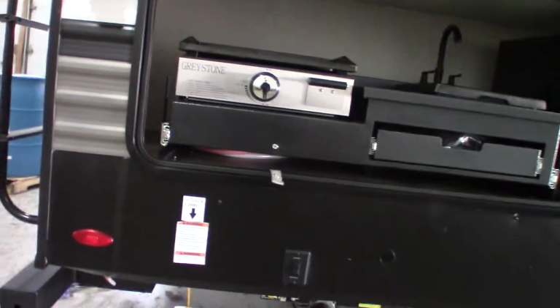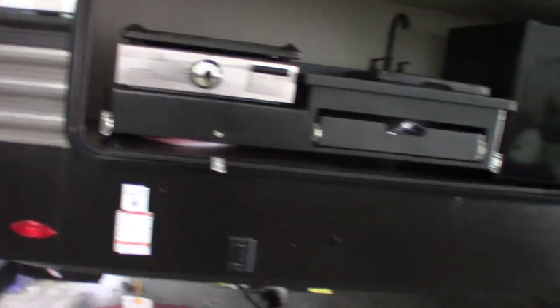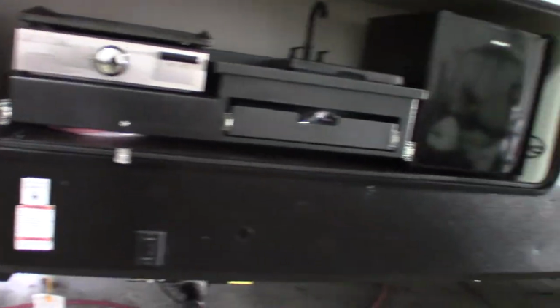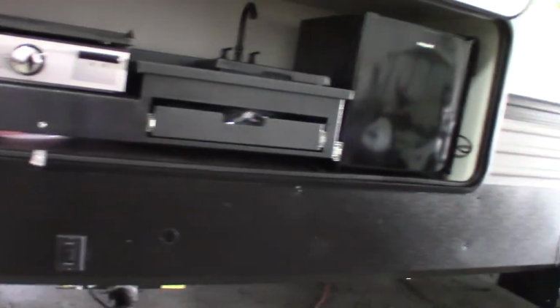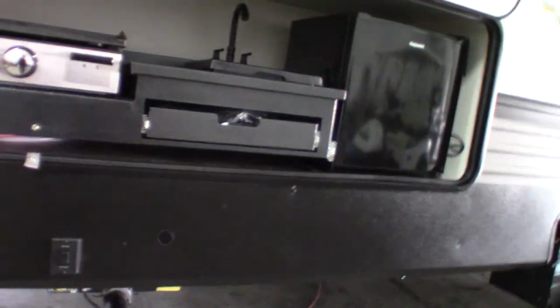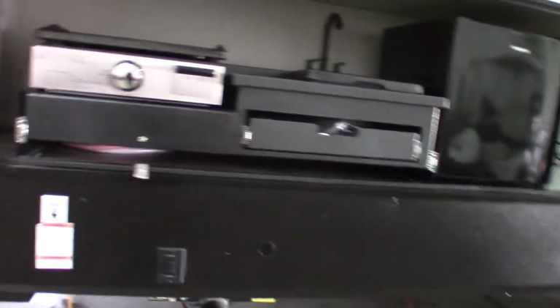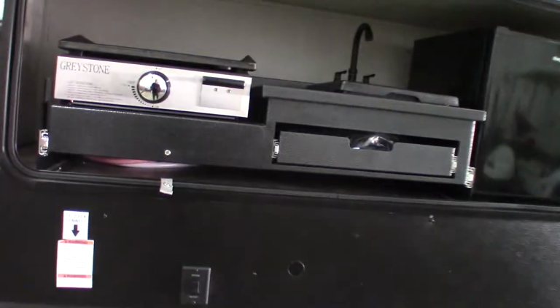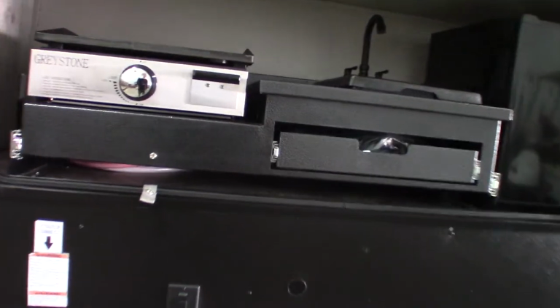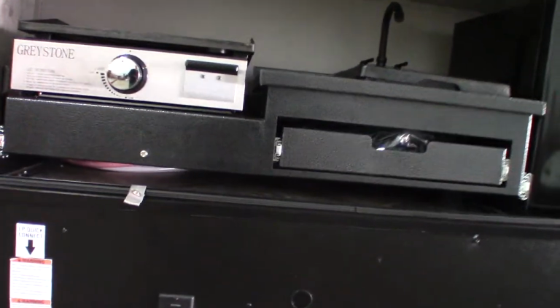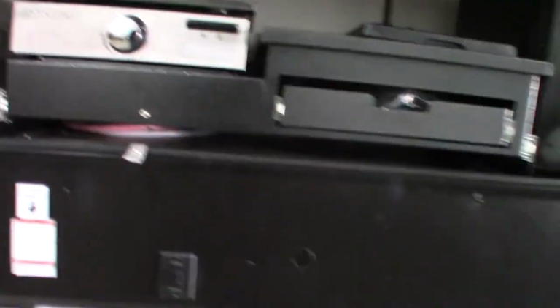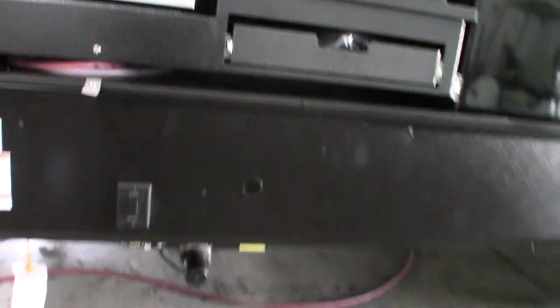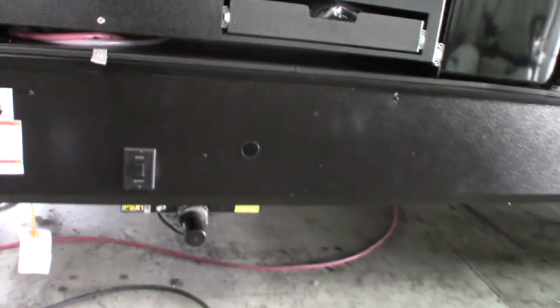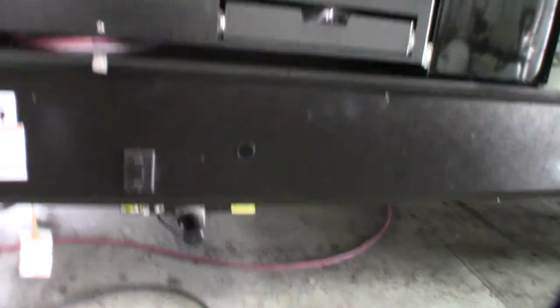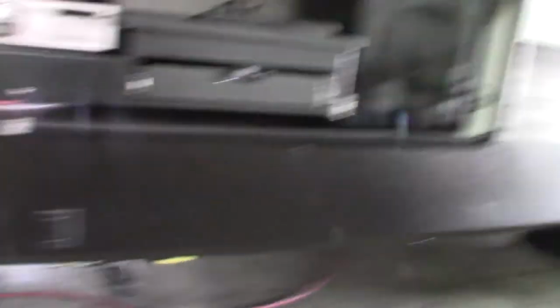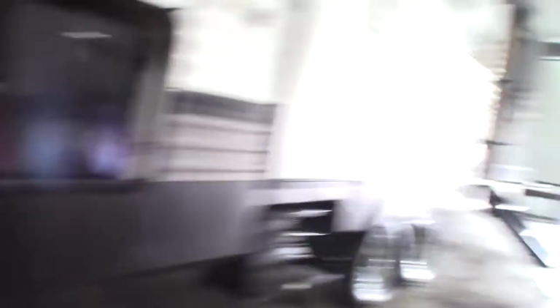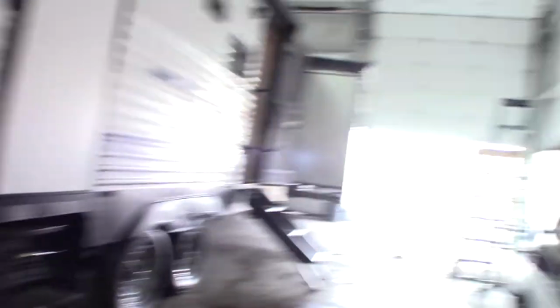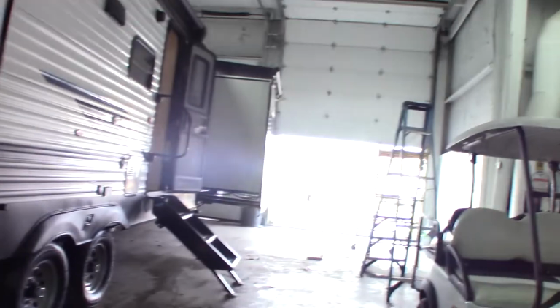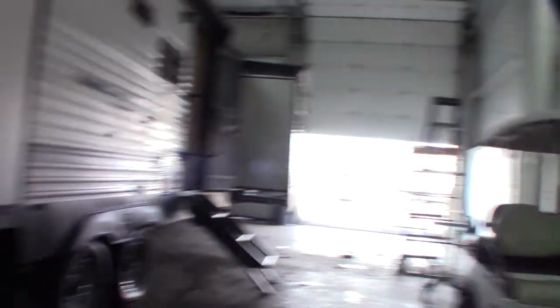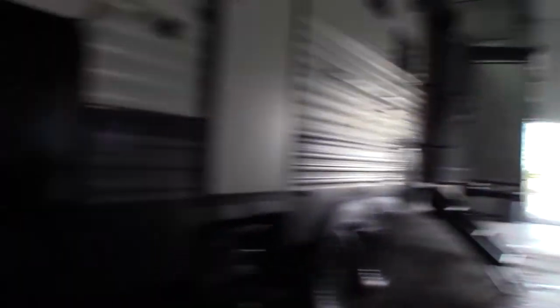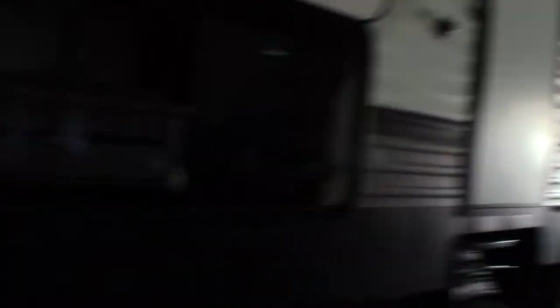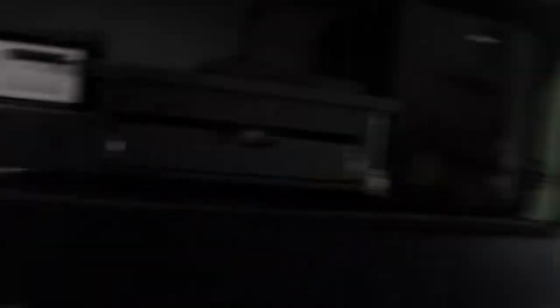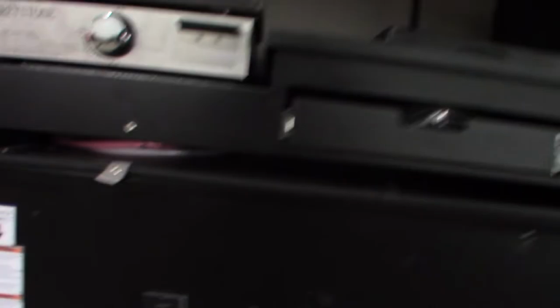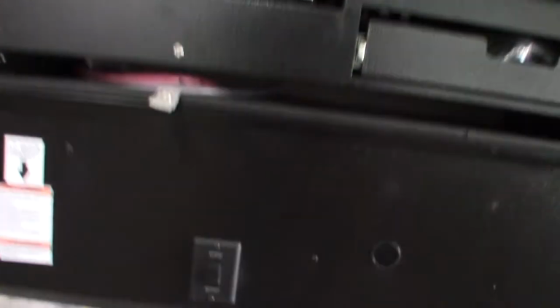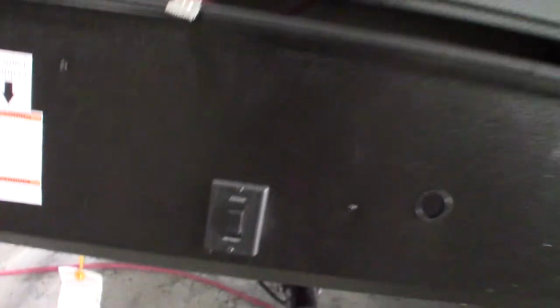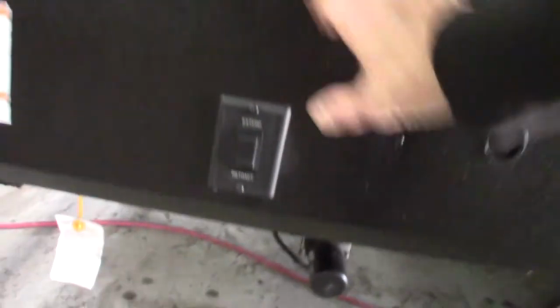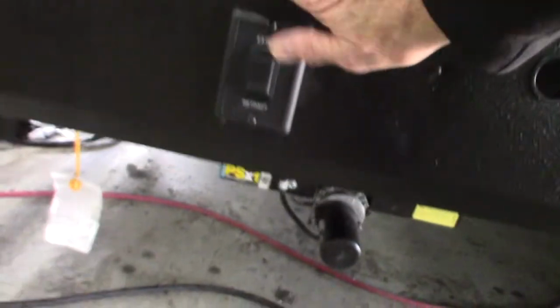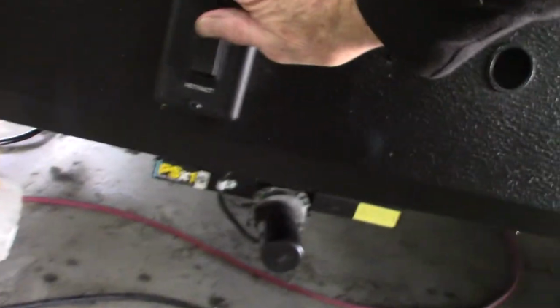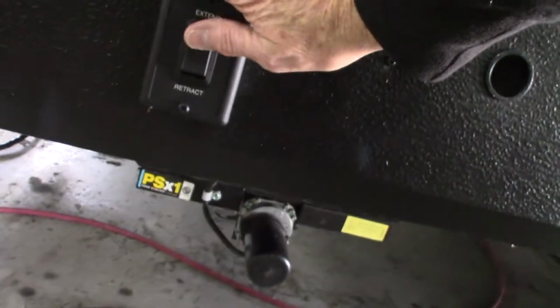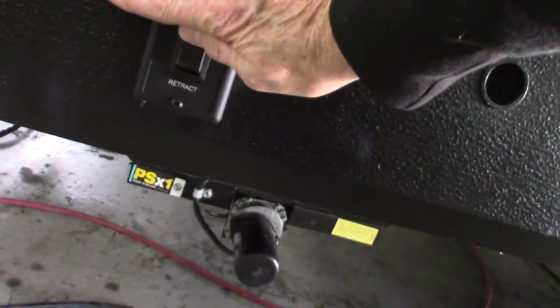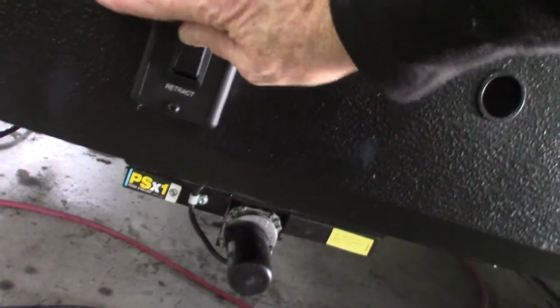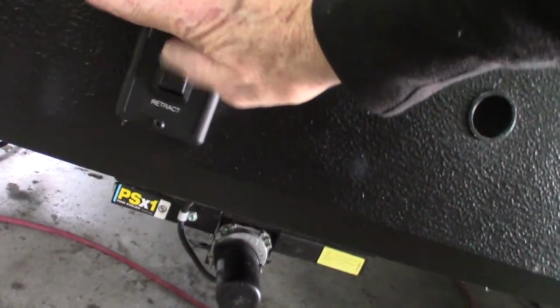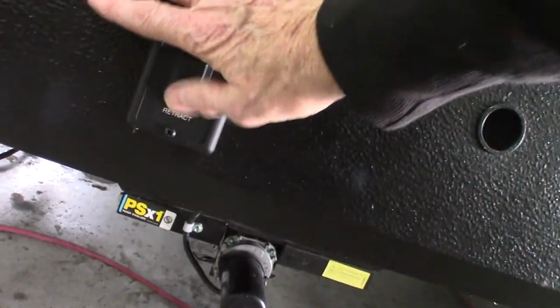You have power stabilizers. You have one switch for both rear and another switch for both of the front. So this would be the rear, which controls both of them.